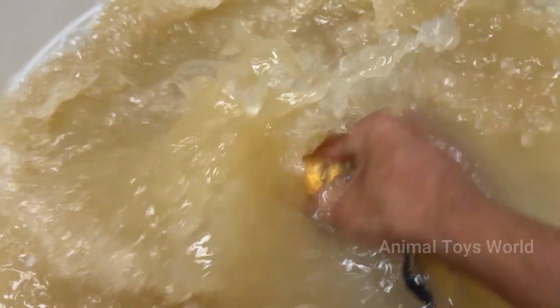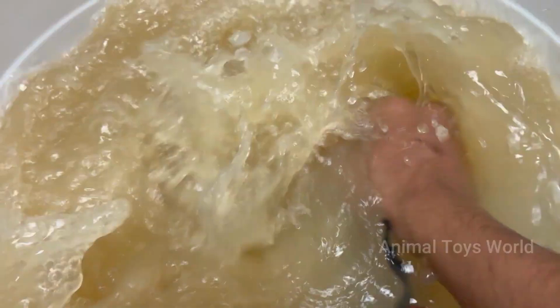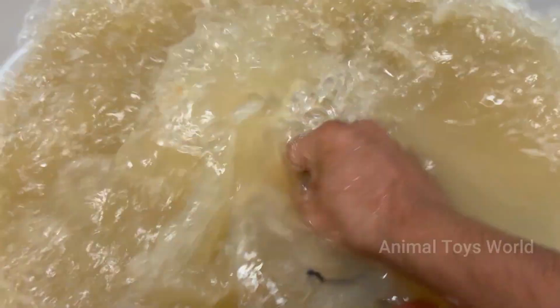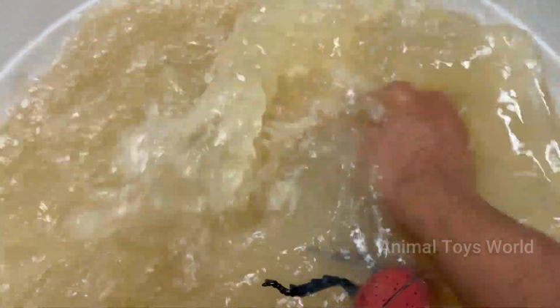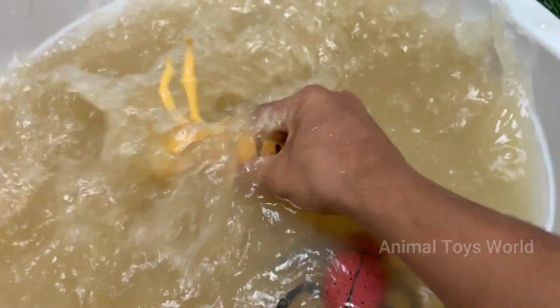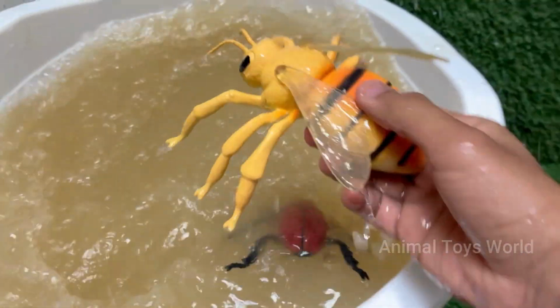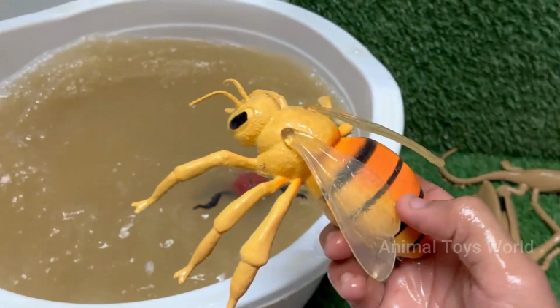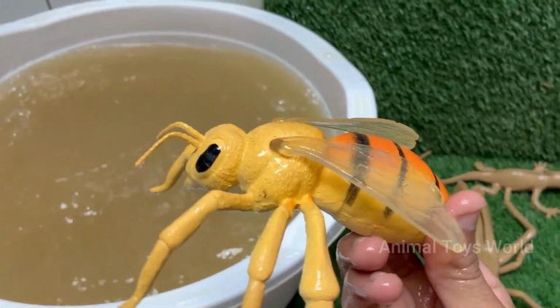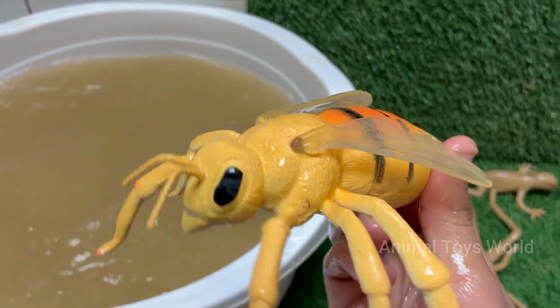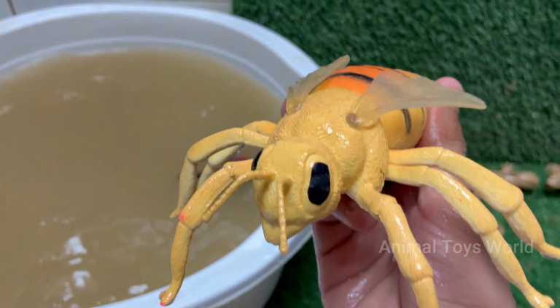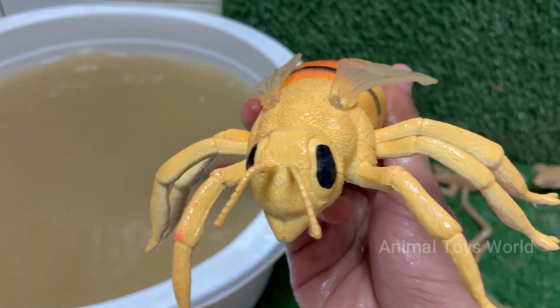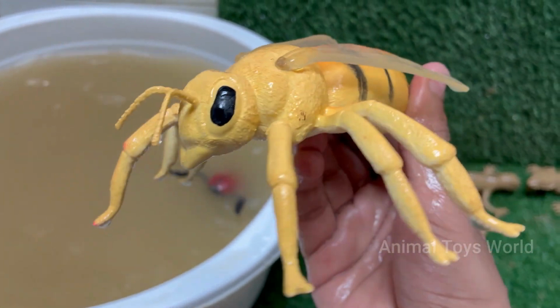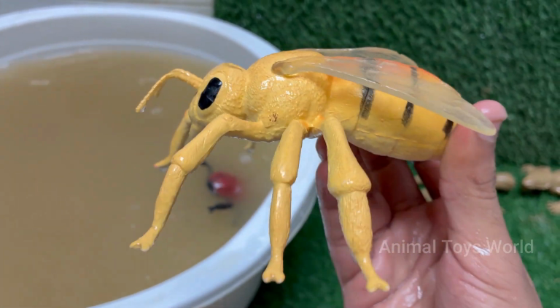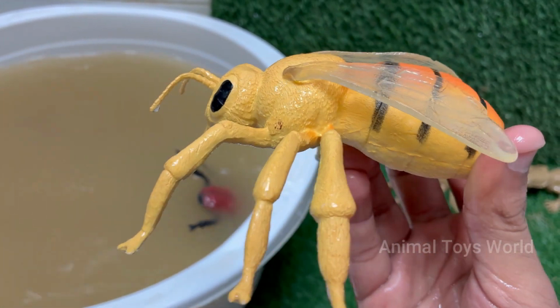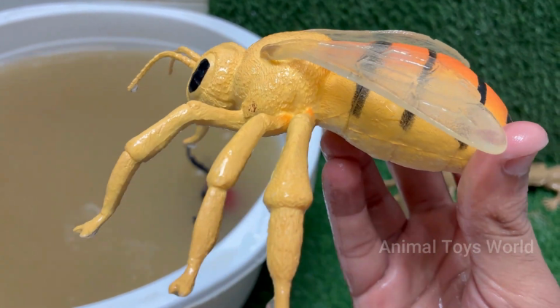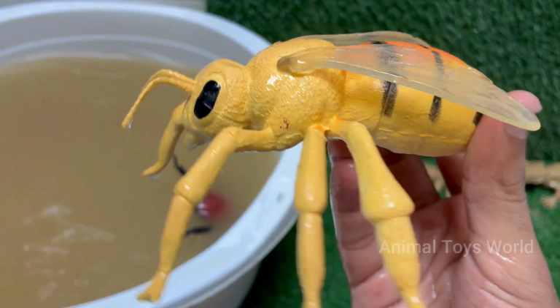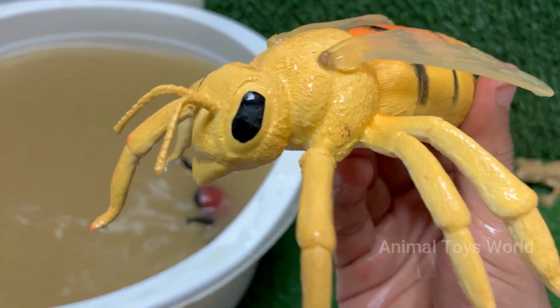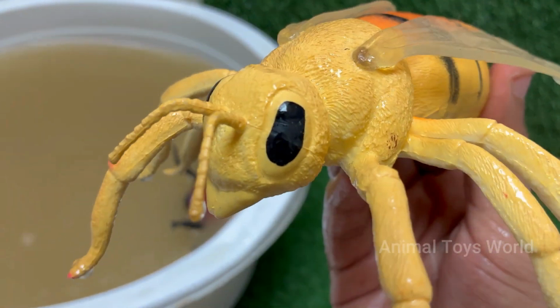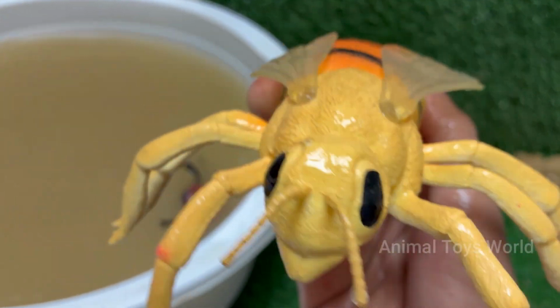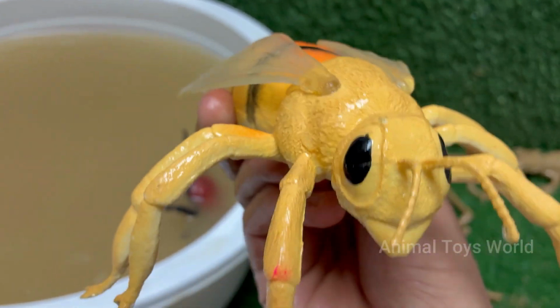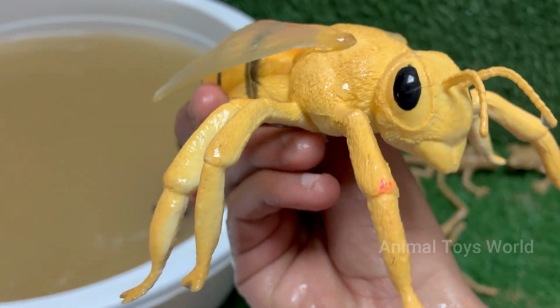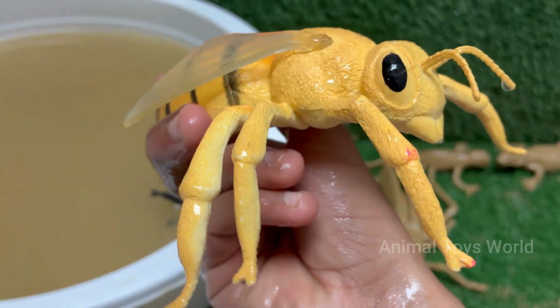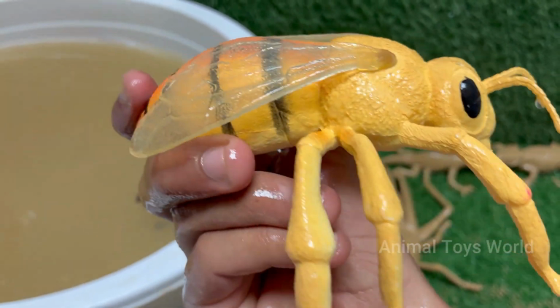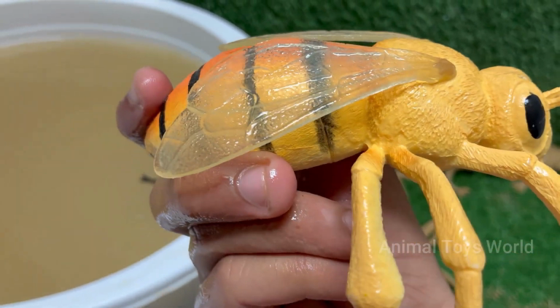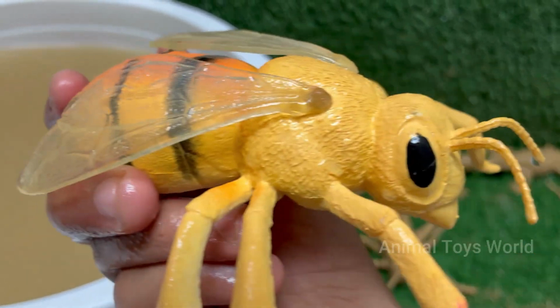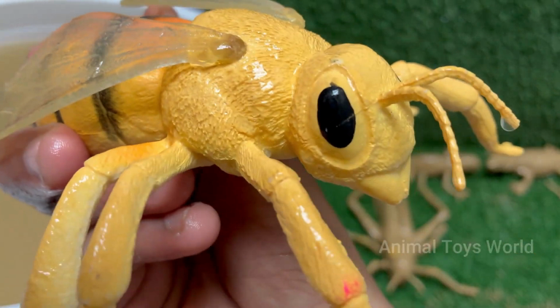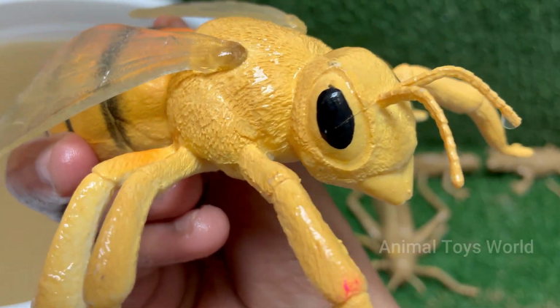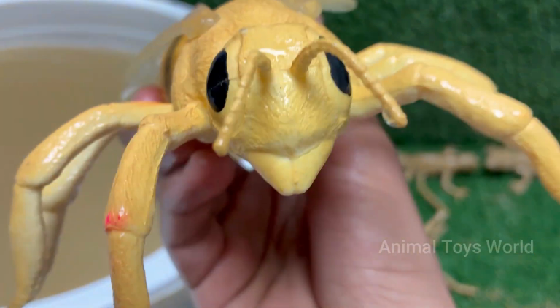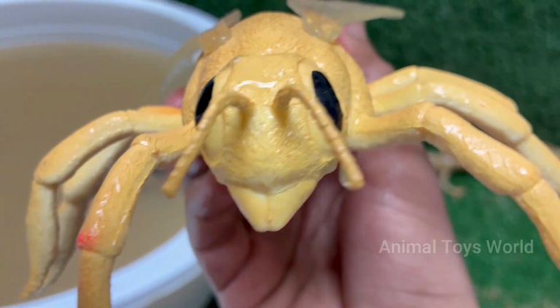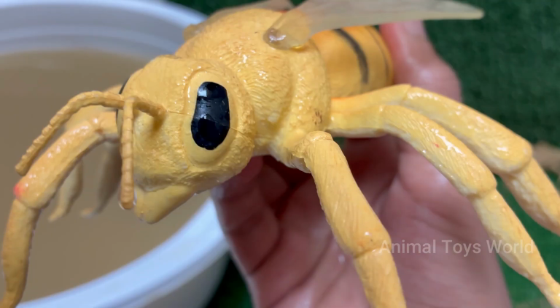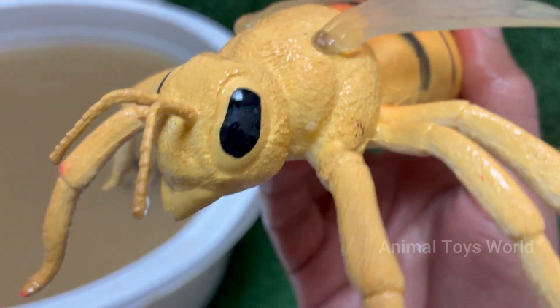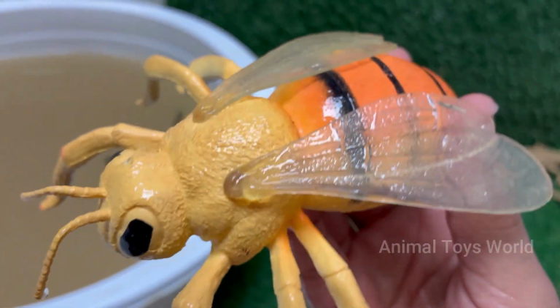Honeybees are responsible for pollinating around one-third of the food we eat, including fruits, vegetables, and nuts. The buzzing sound comes from the rapid beating of their wings — about 200 times per second.